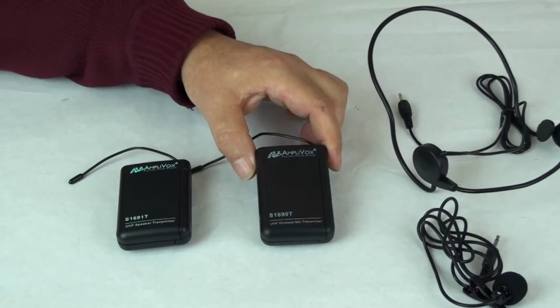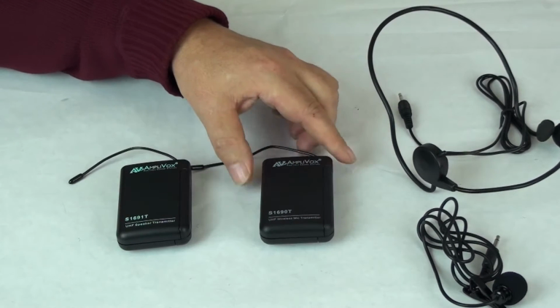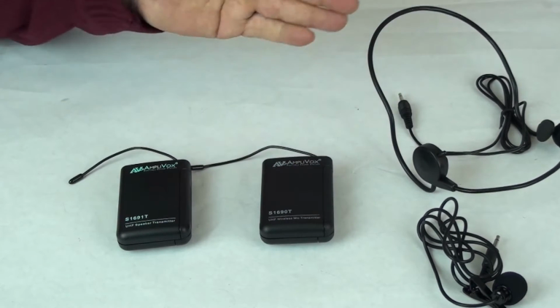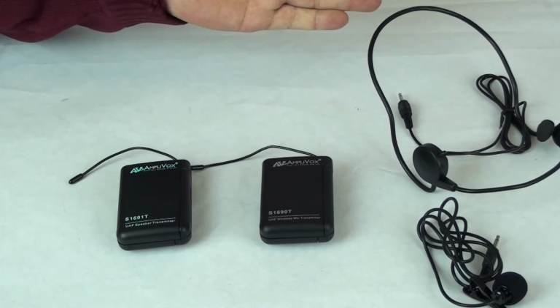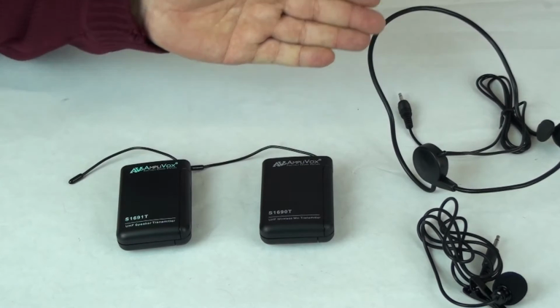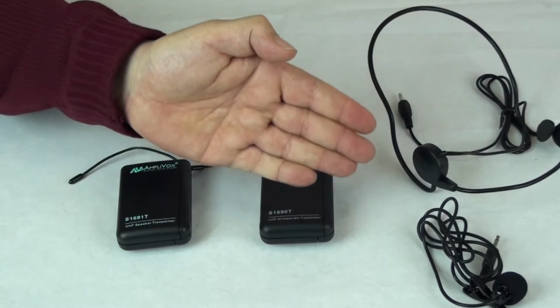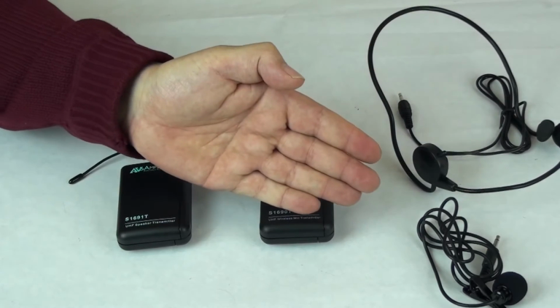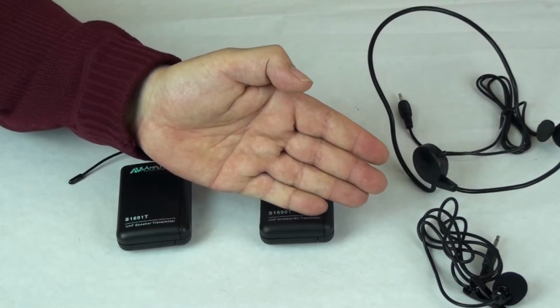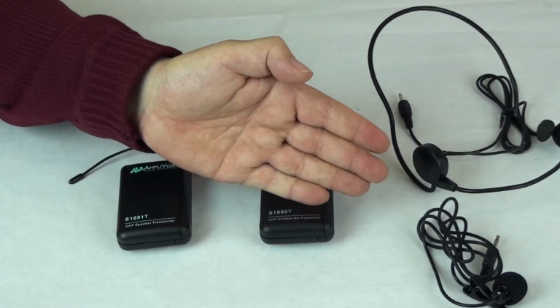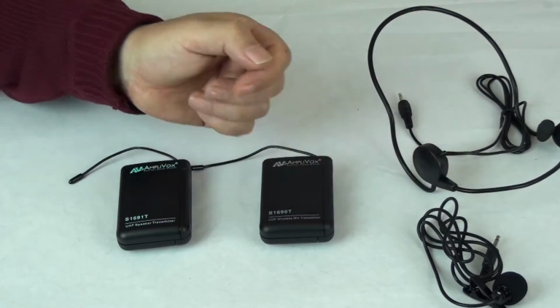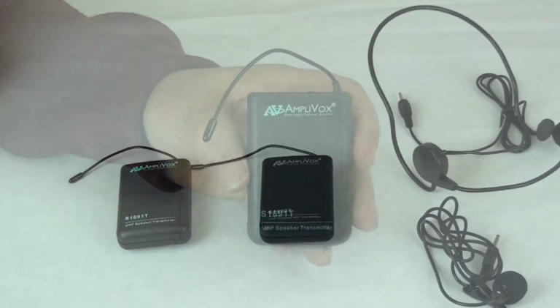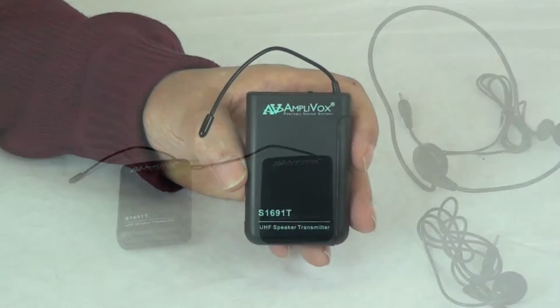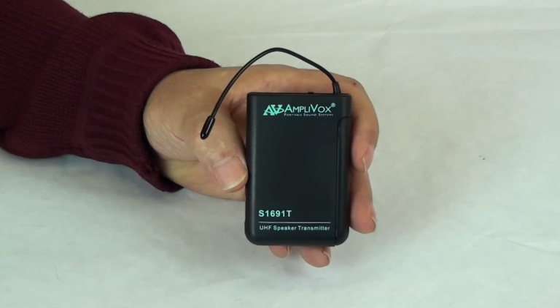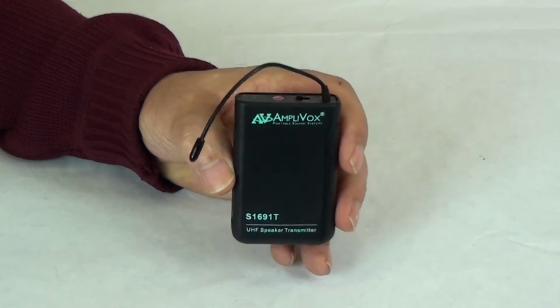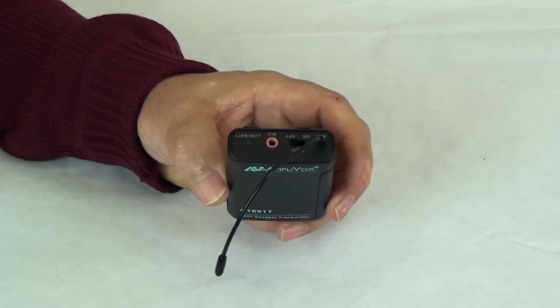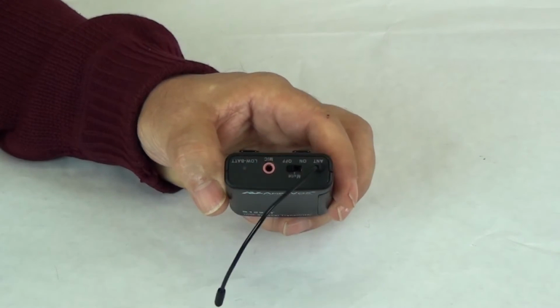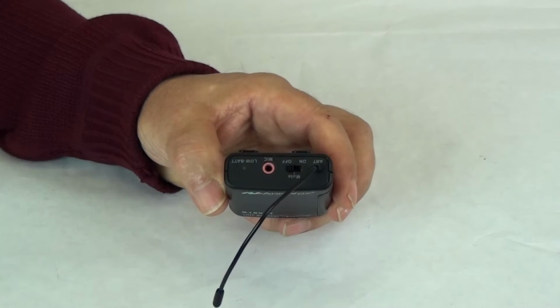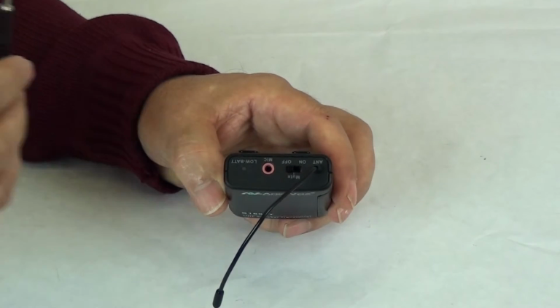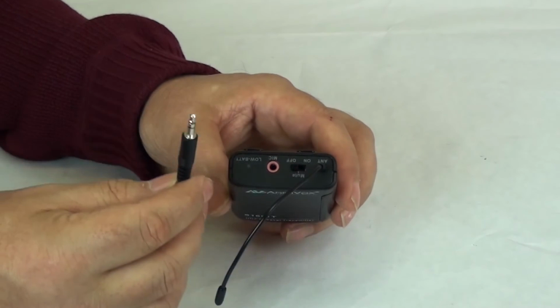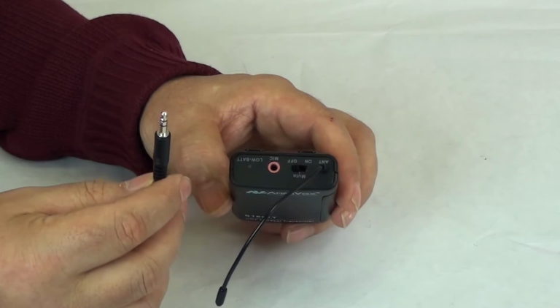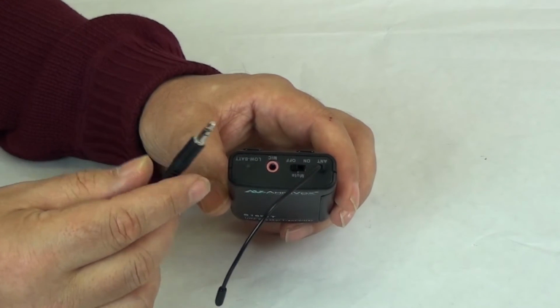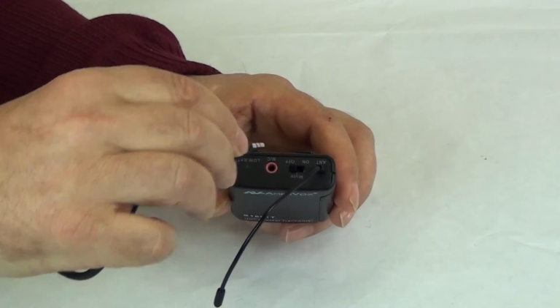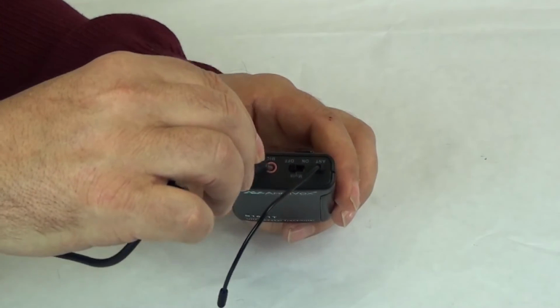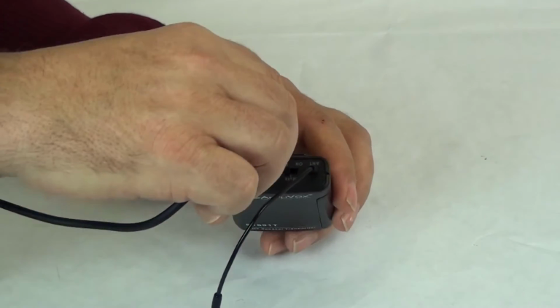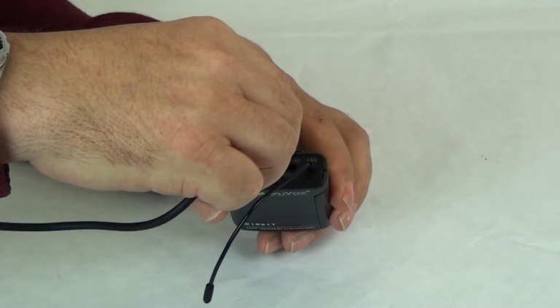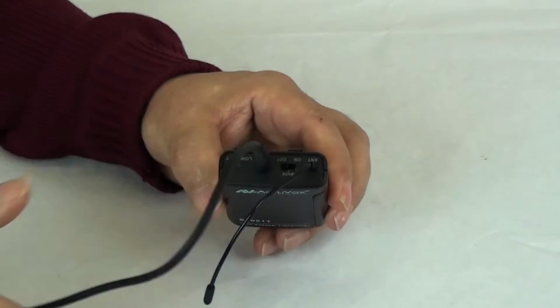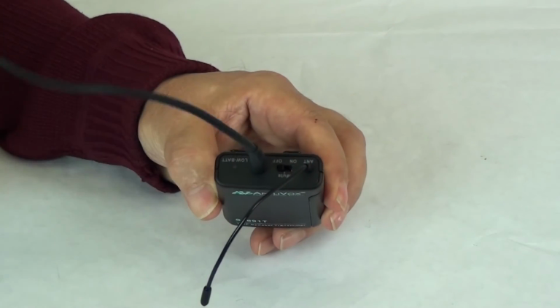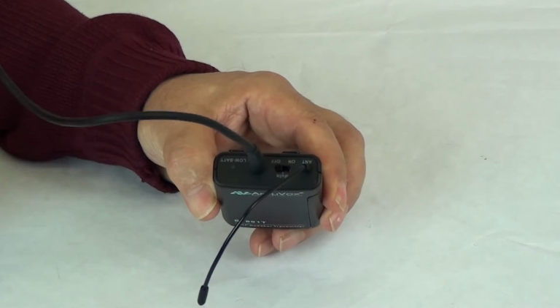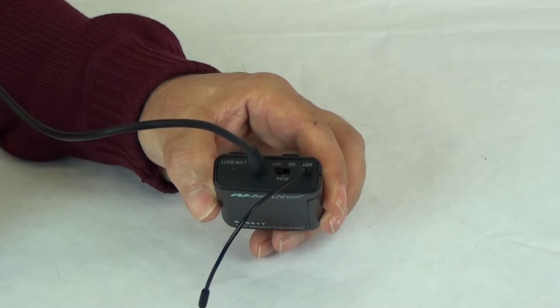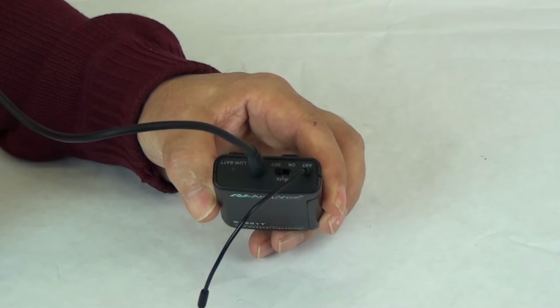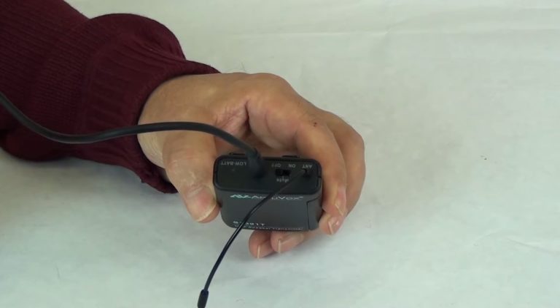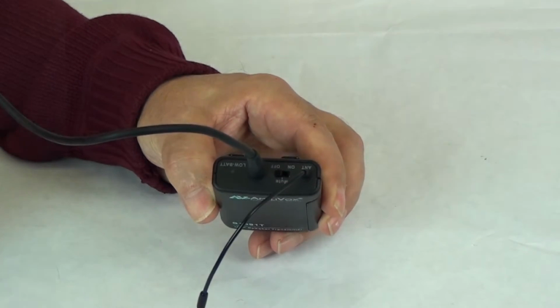It comes with both a wireless headset and a wireless lapel mic. Transmitter S1691T has a 3.5 millimeter jack on the top — connect one end of the speaker wire to this jack.